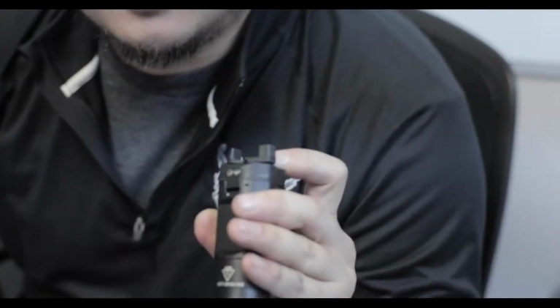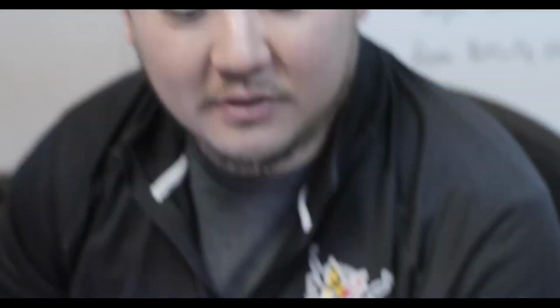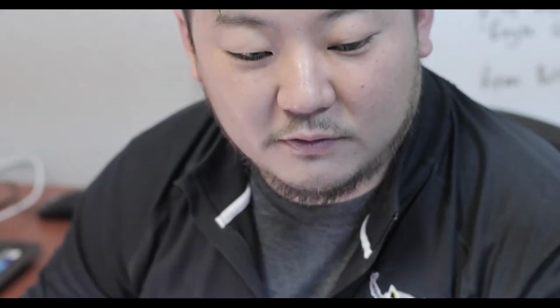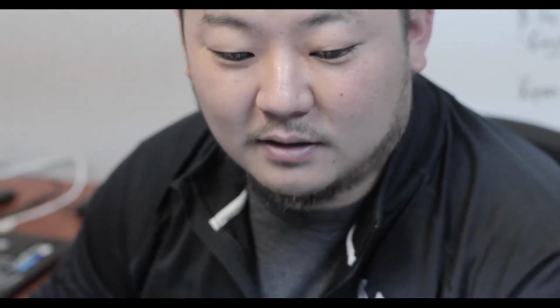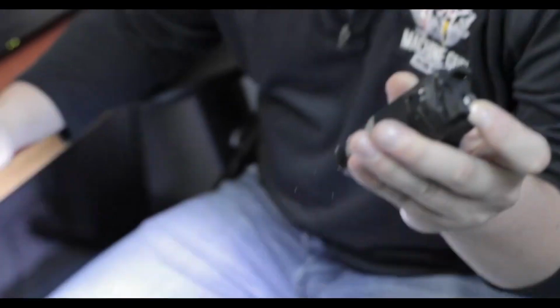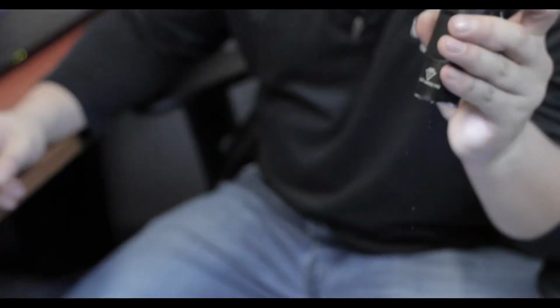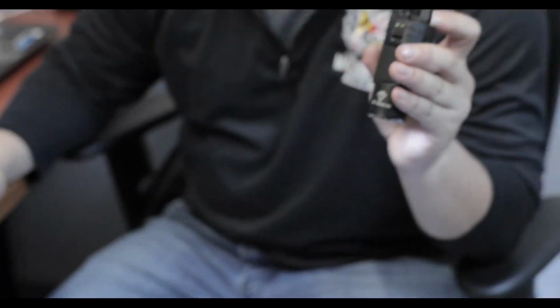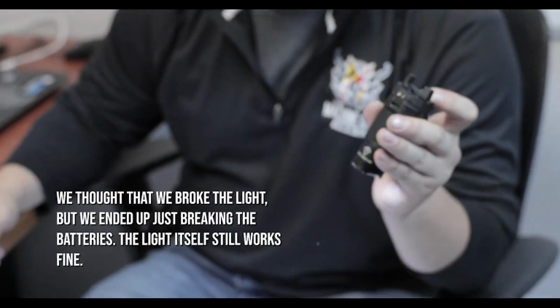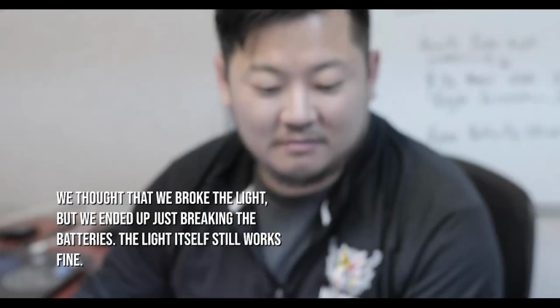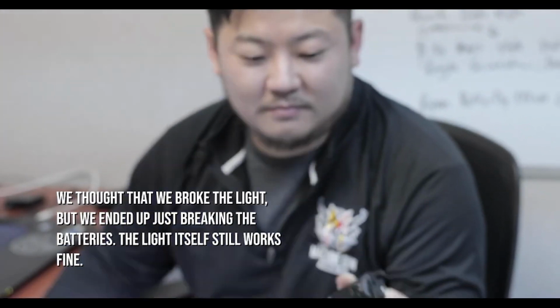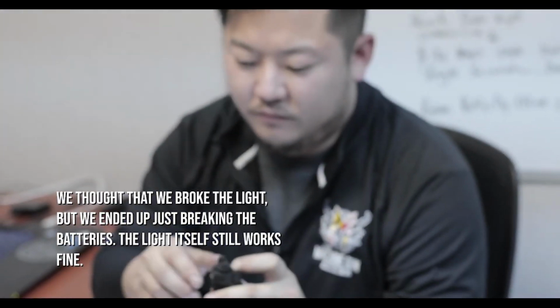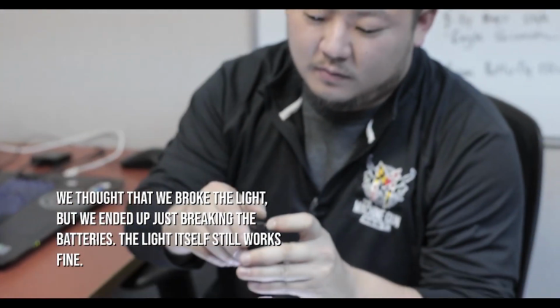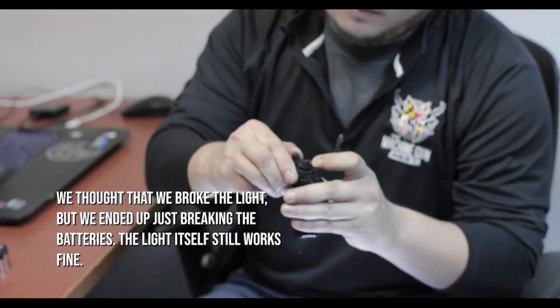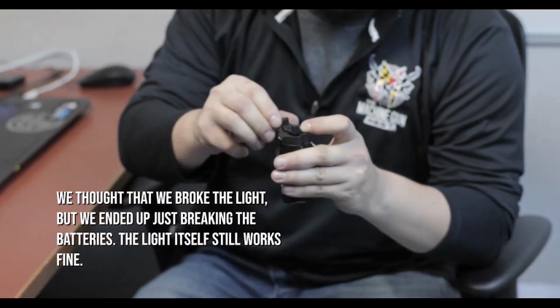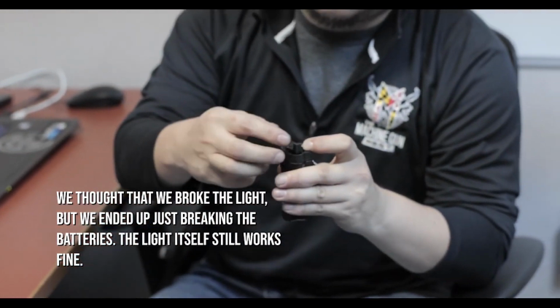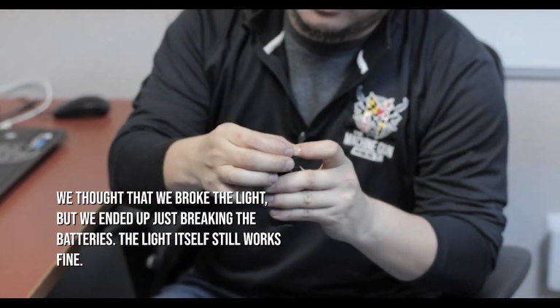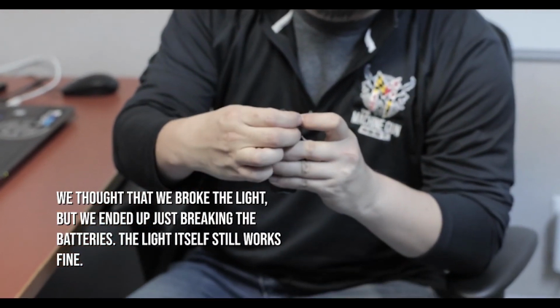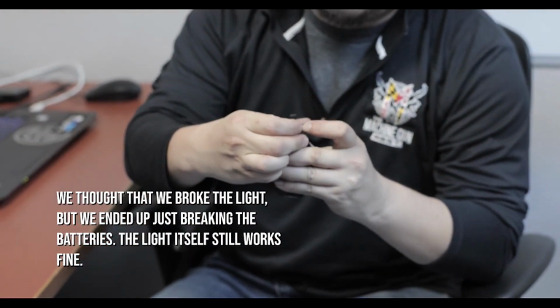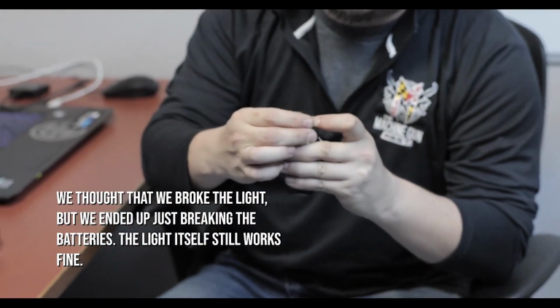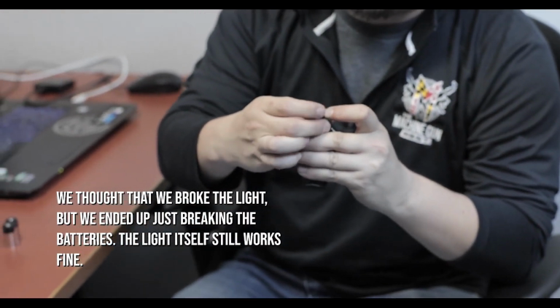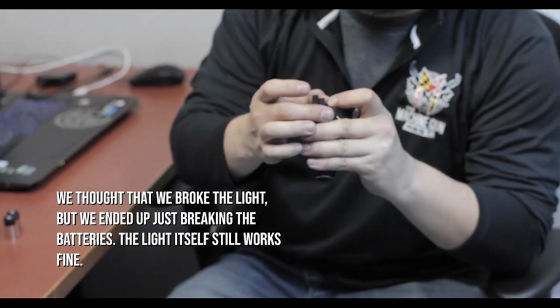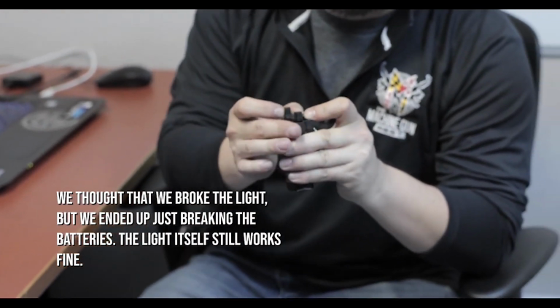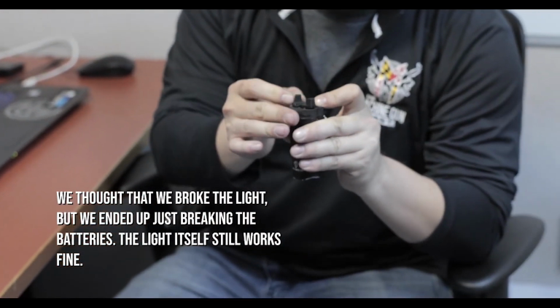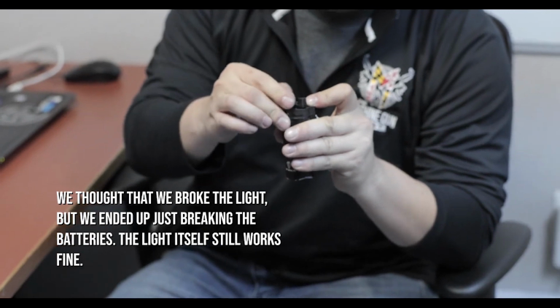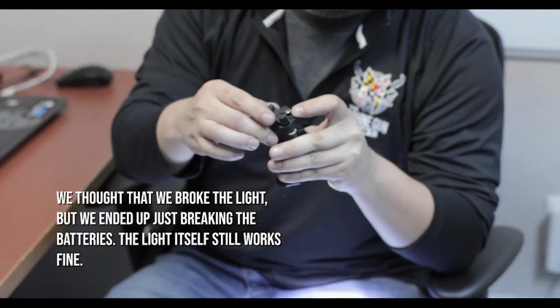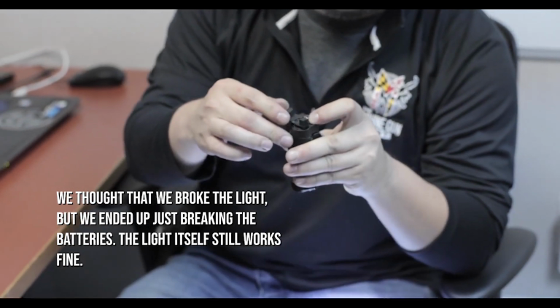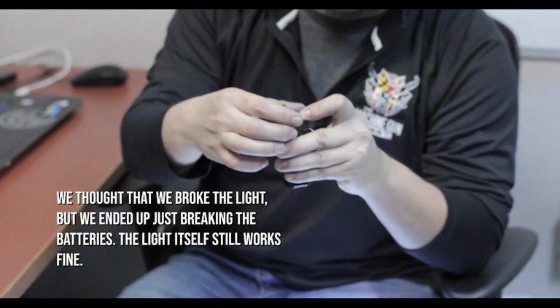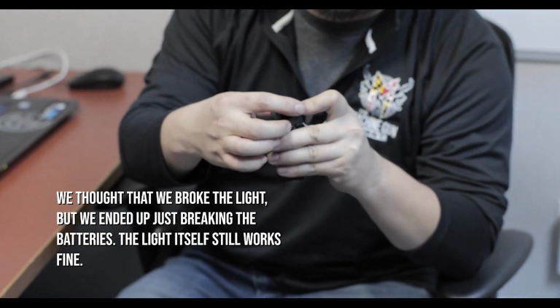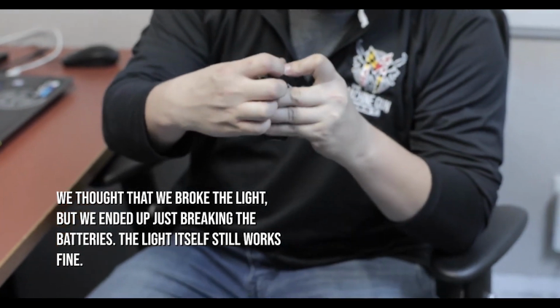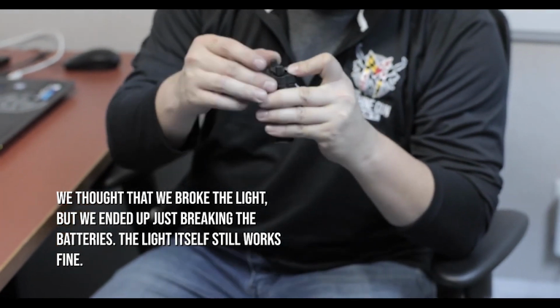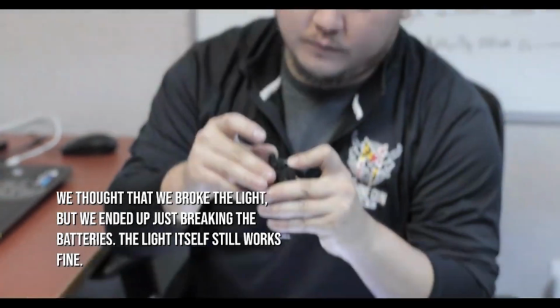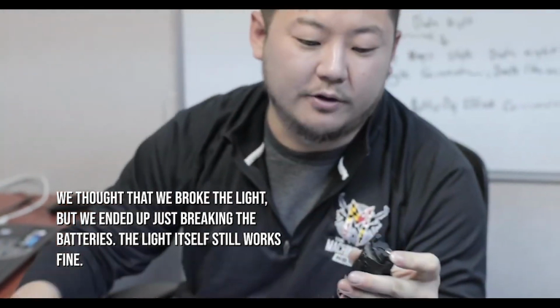It's pretty amazing — the fact that this just turned on with fresh batteries in it. Left toggles work. Right toggle appears to be damaged.